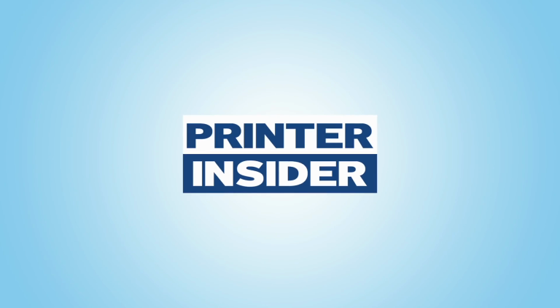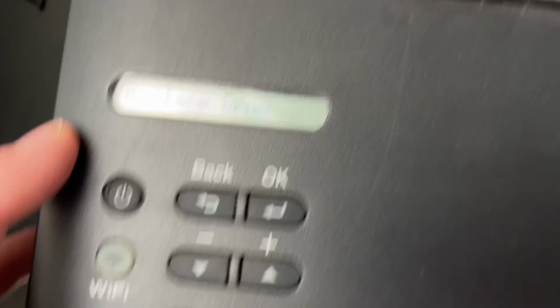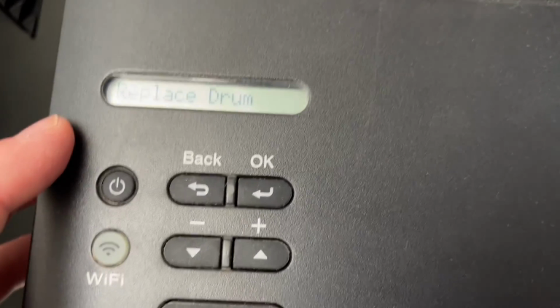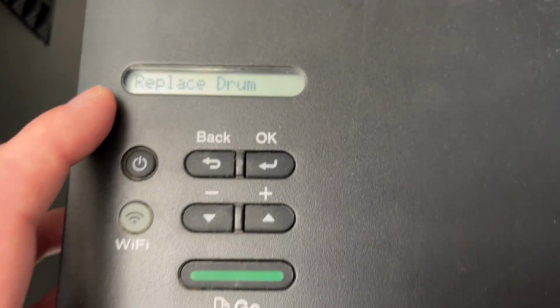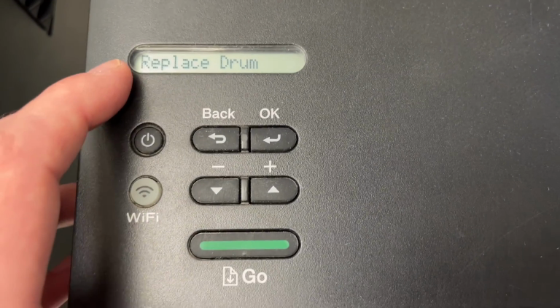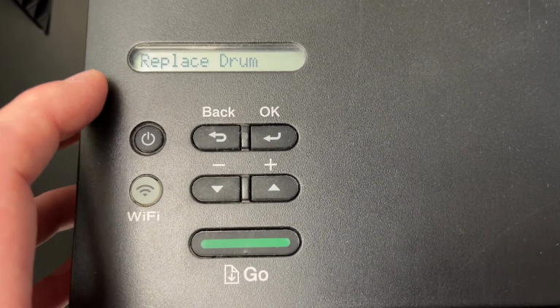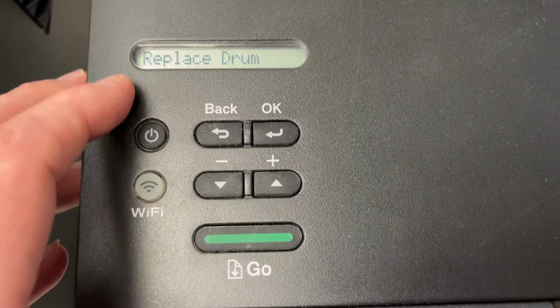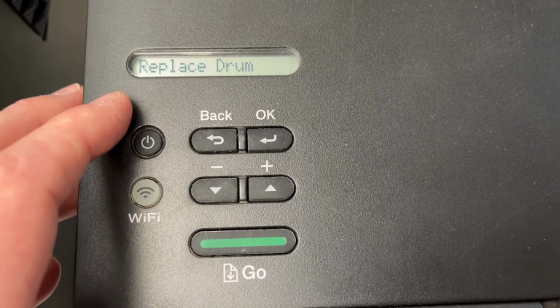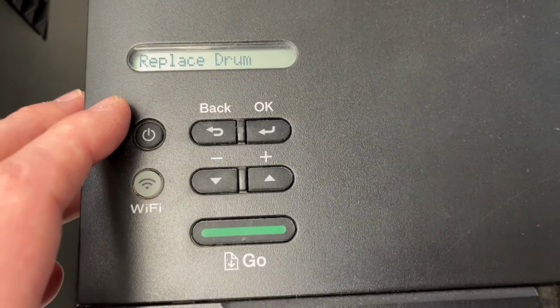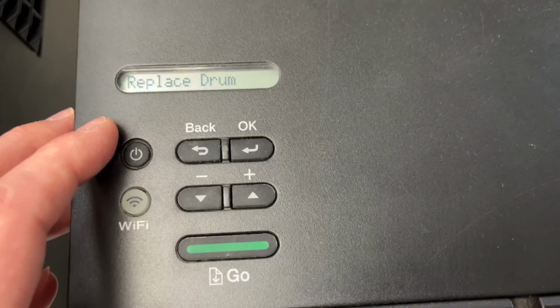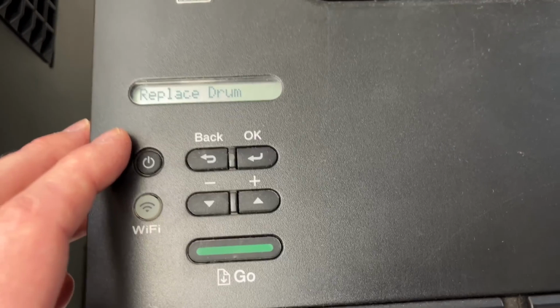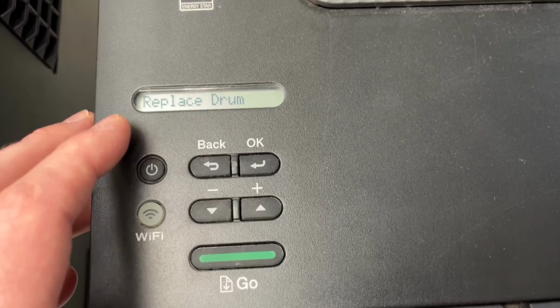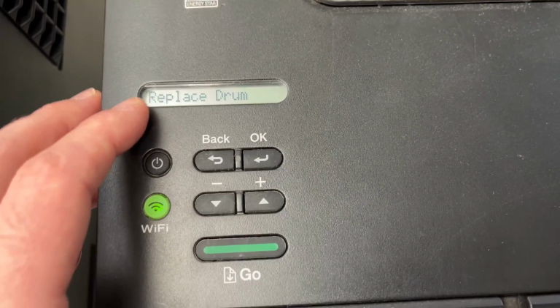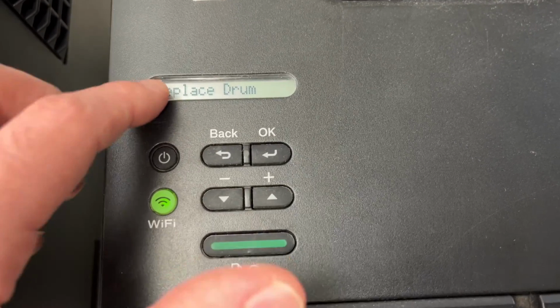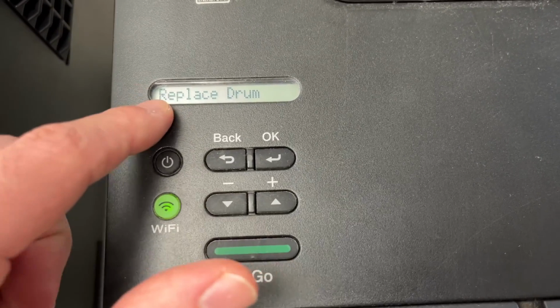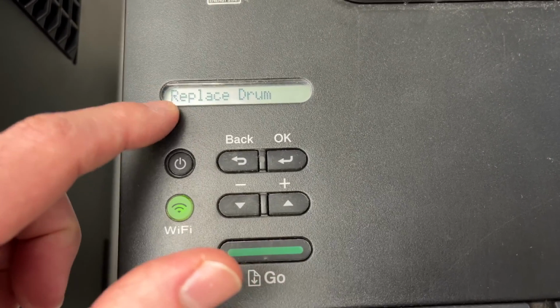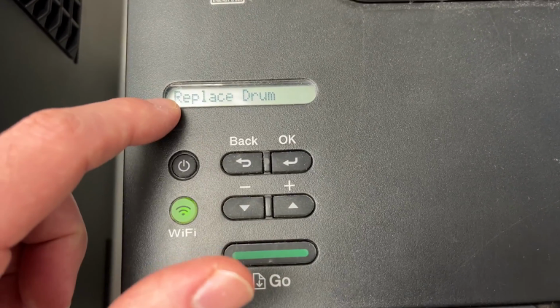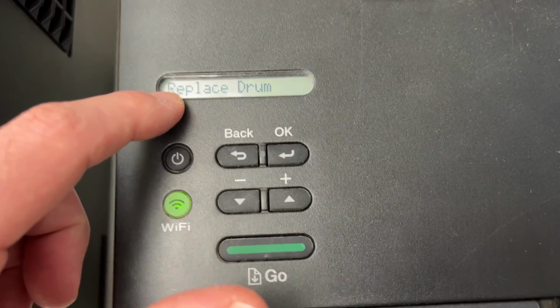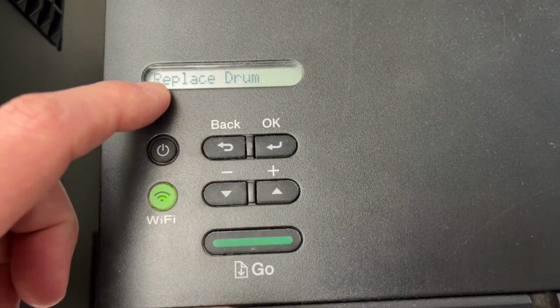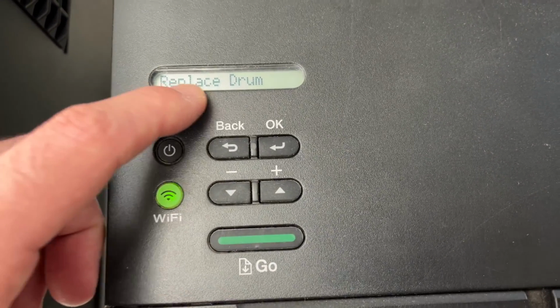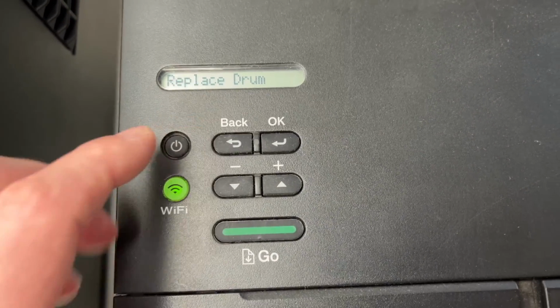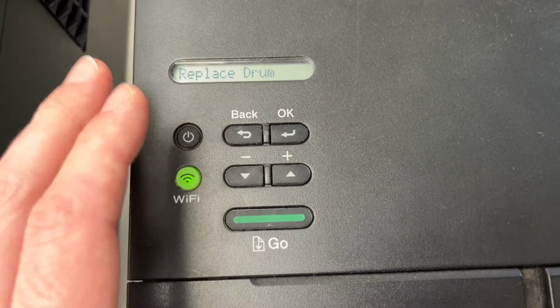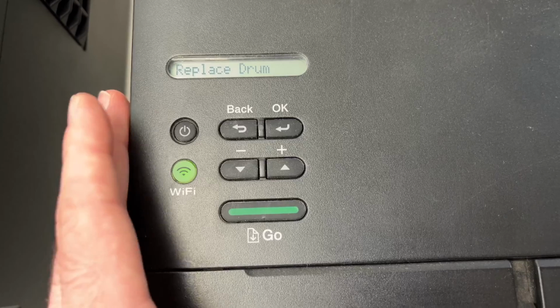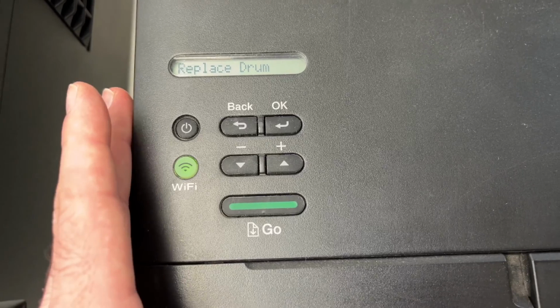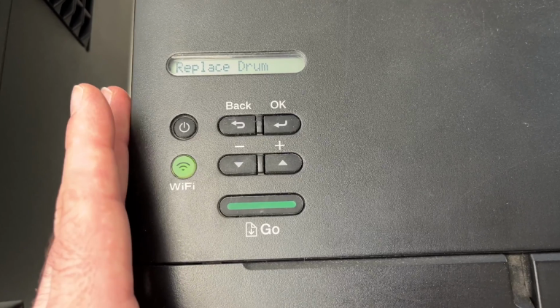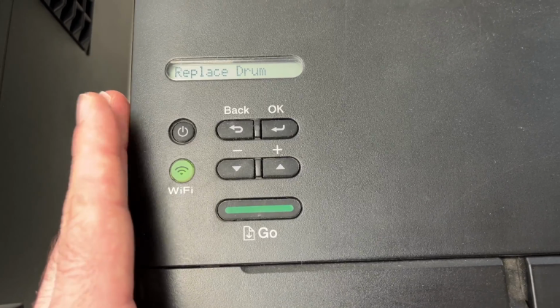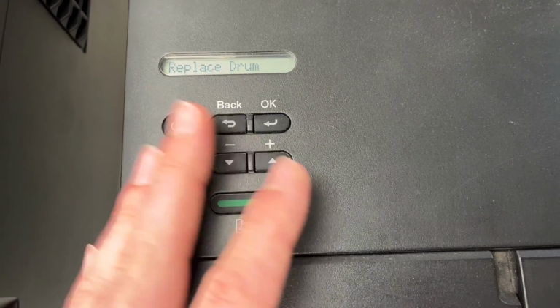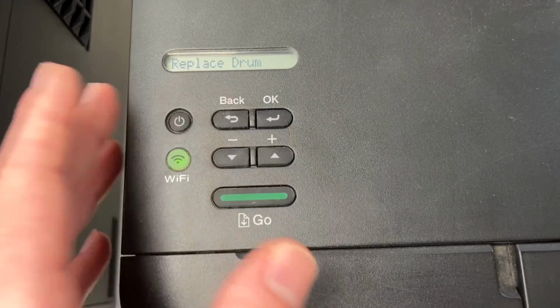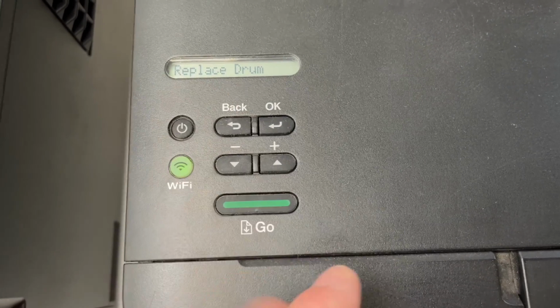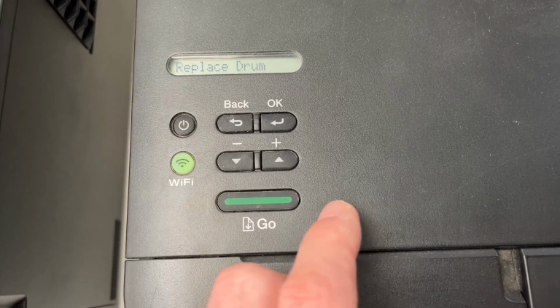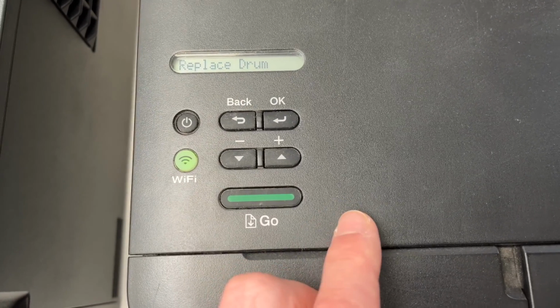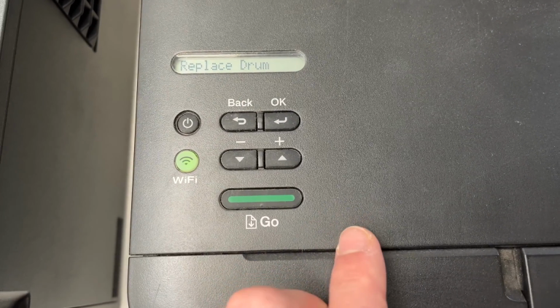In this video, I'll show you how to fix the 'replace drum' error on a Brother printer. This error will not allow you to print, and in just a few minutes I'll show you how to fix this.